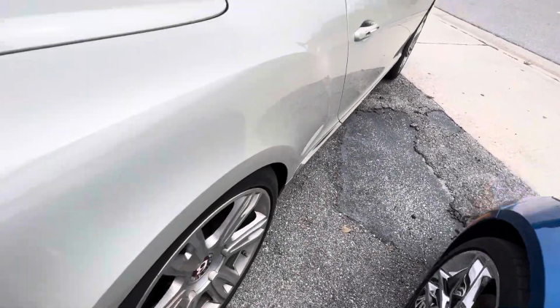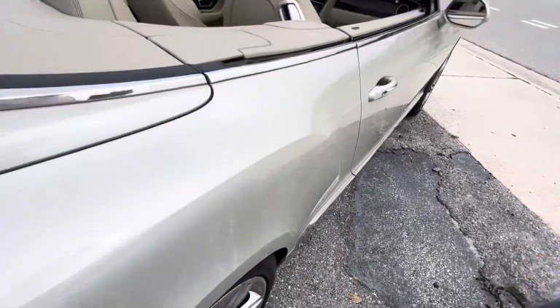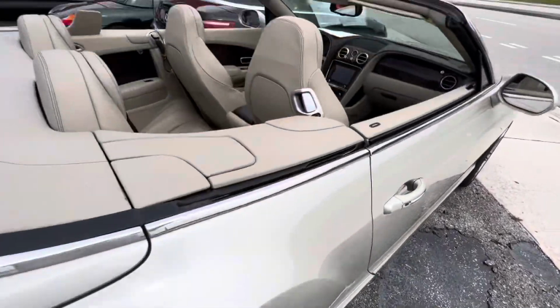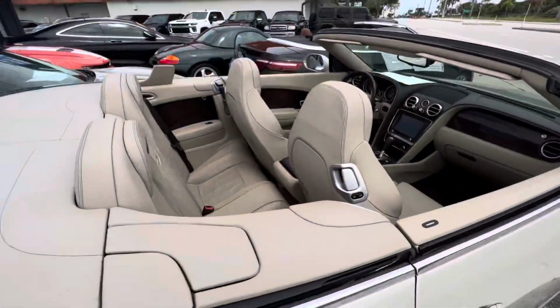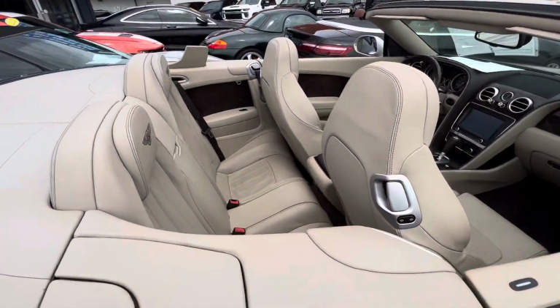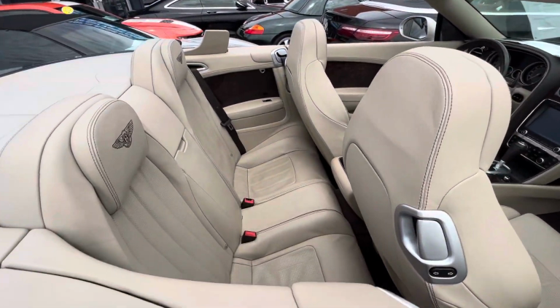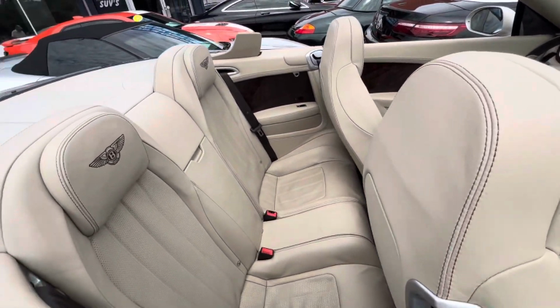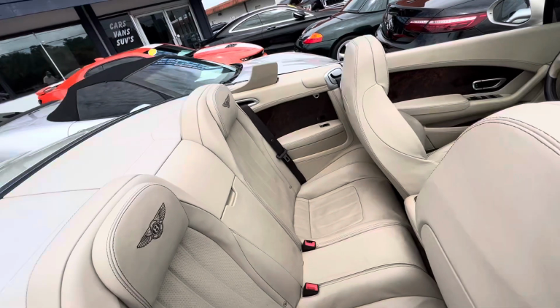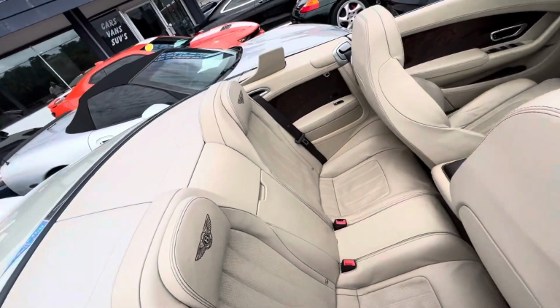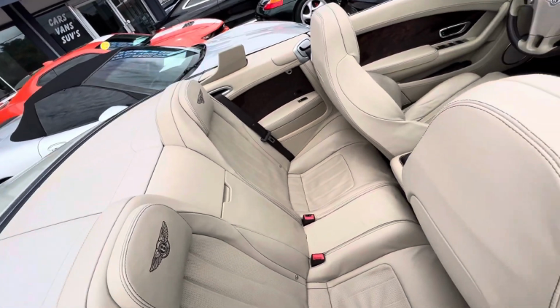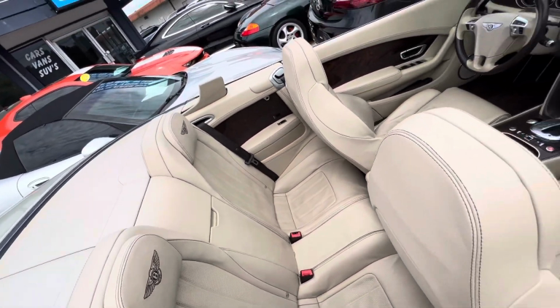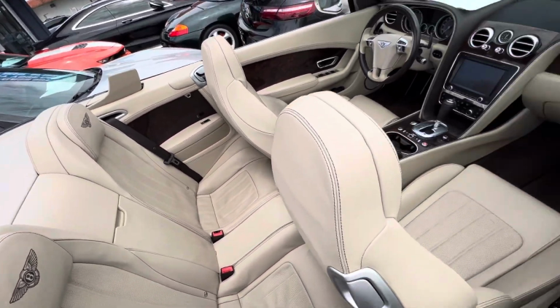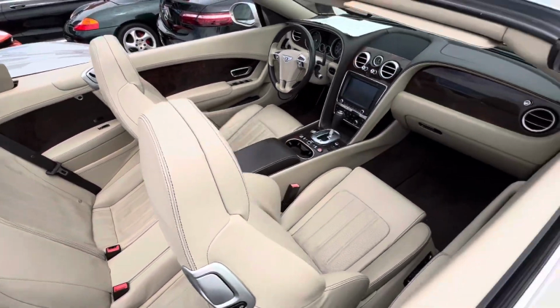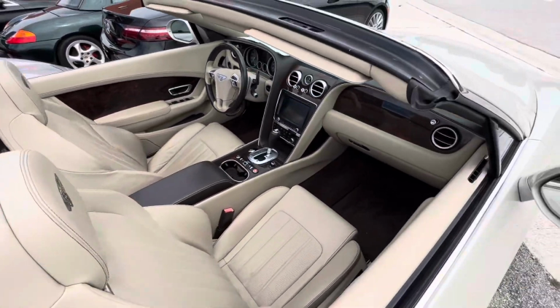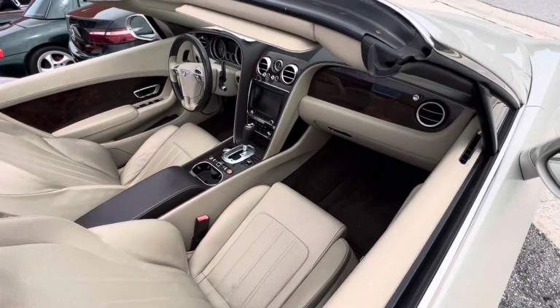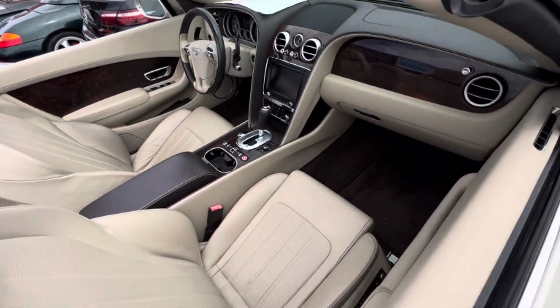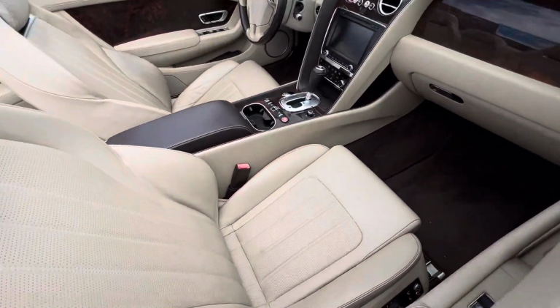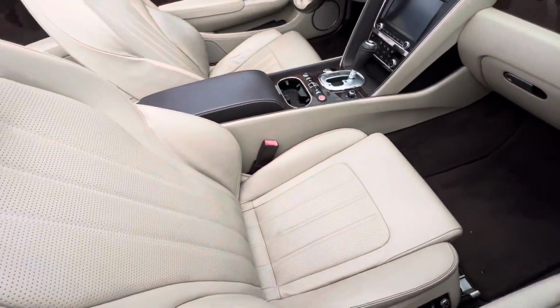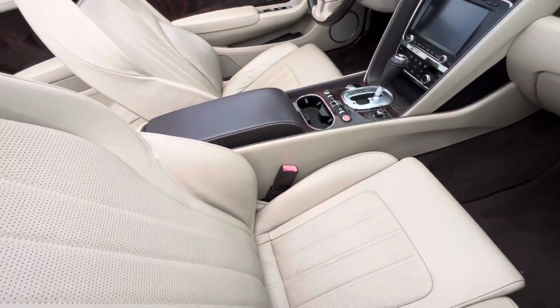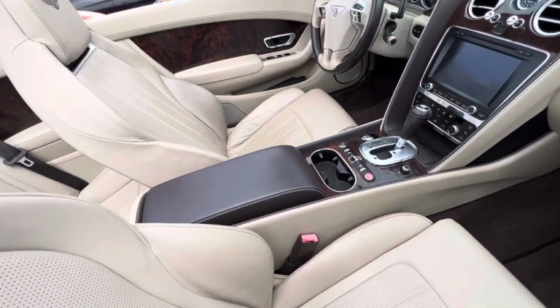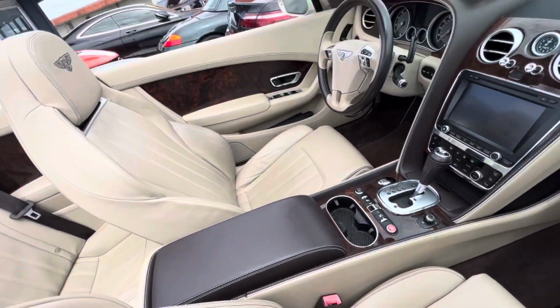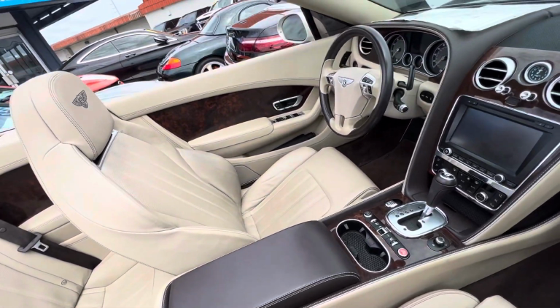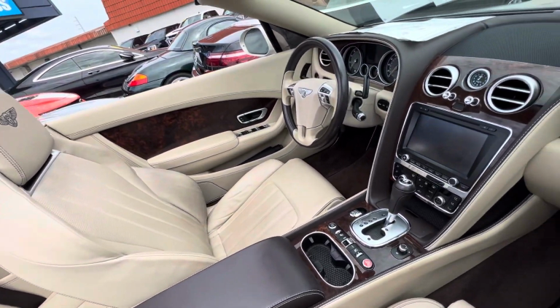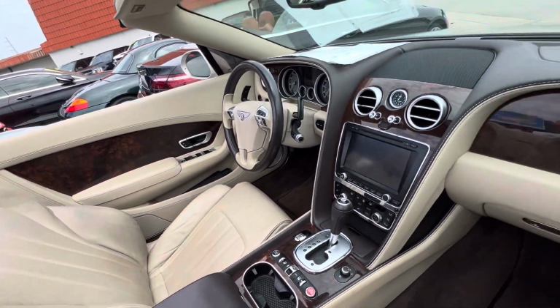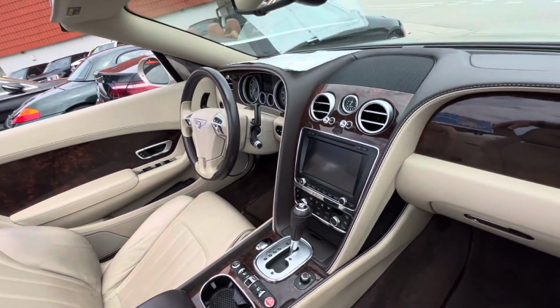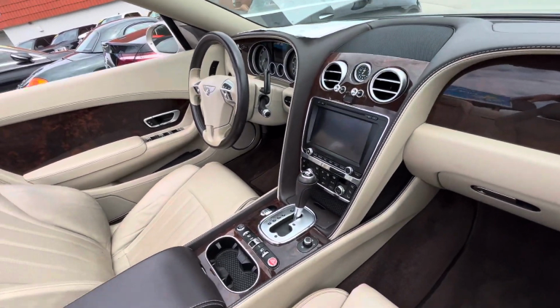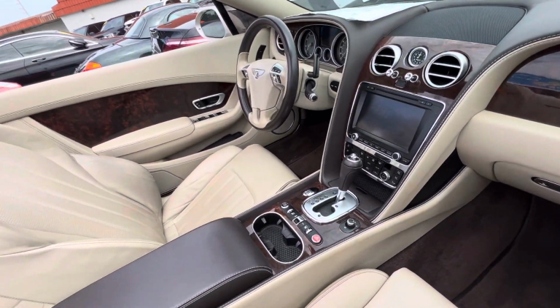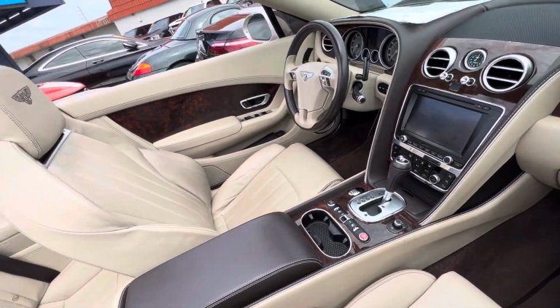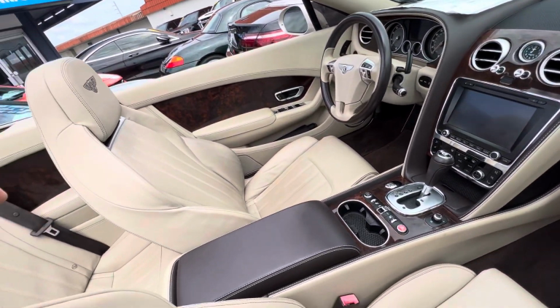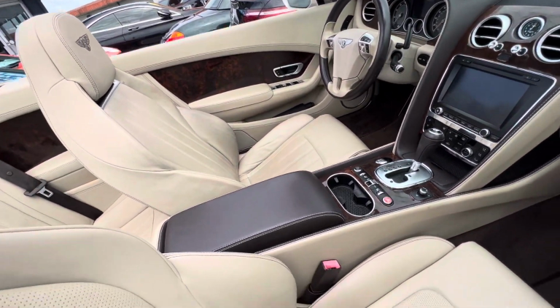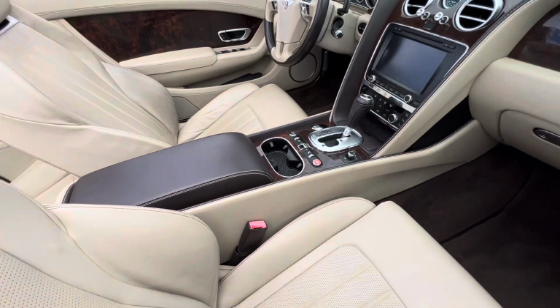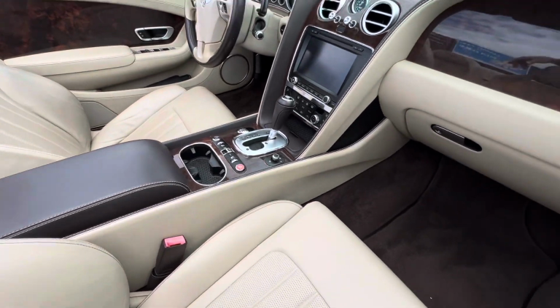Inside, with the top down I can see everything right away. There's no excess wear and tear on the interior that's damaged — I don't see any rips in the seats or anything like that.